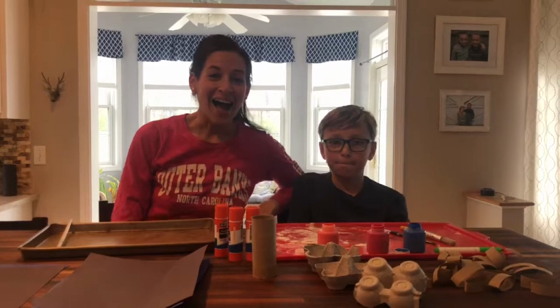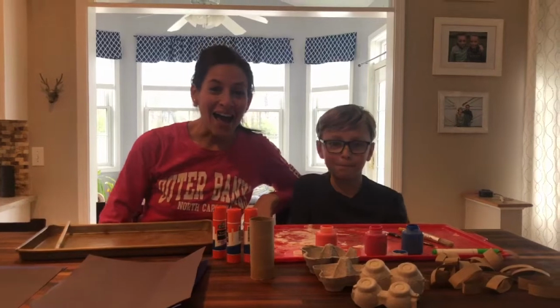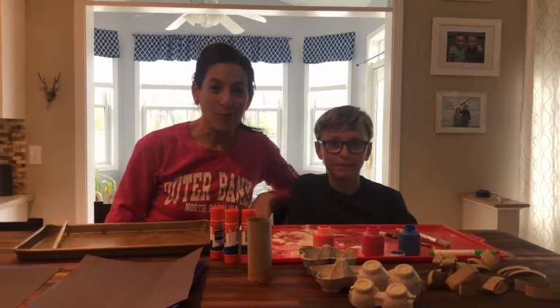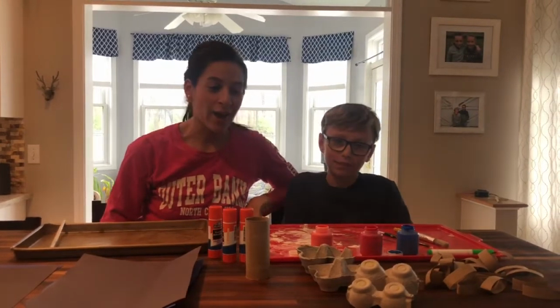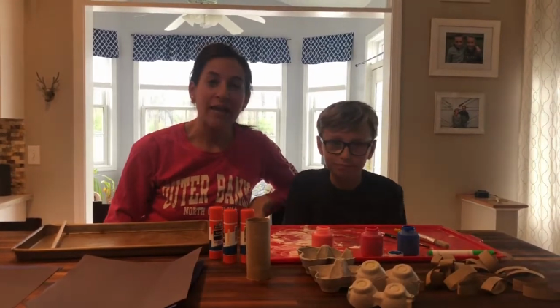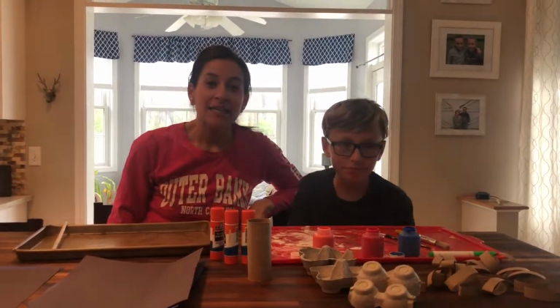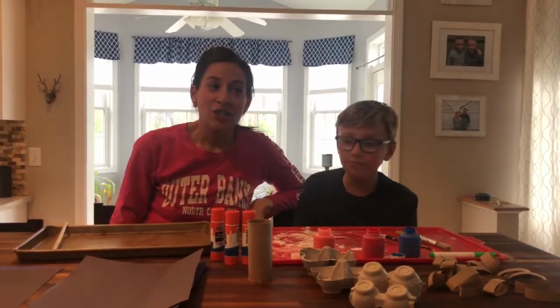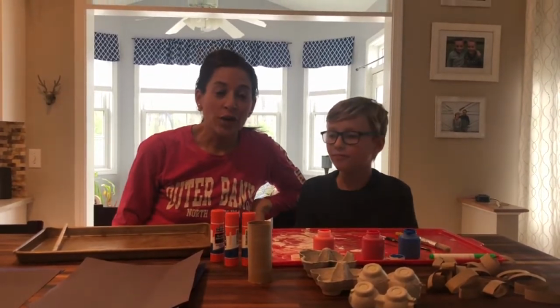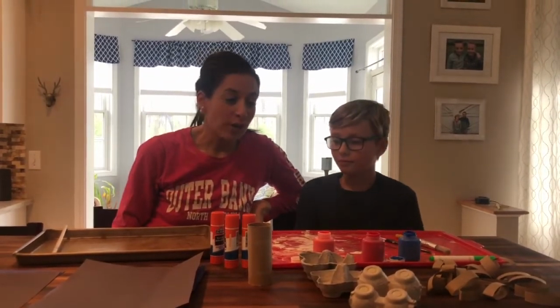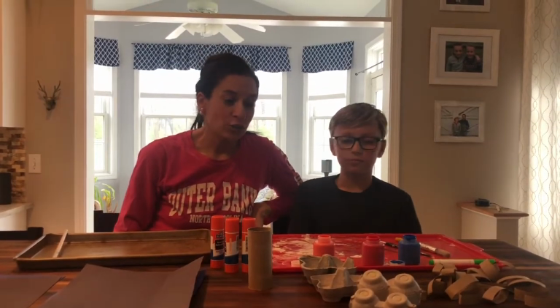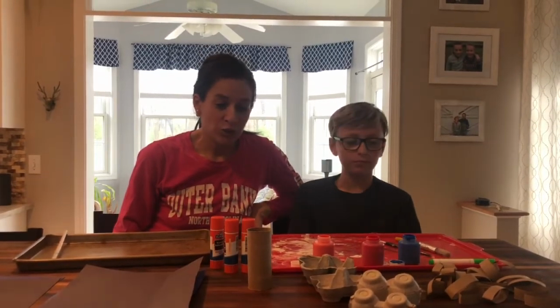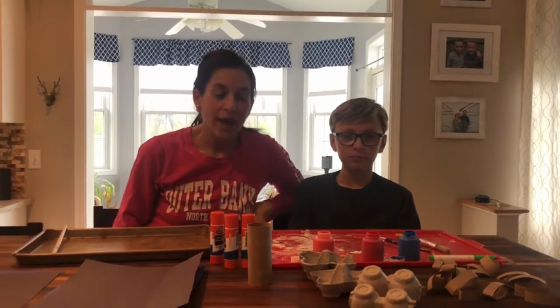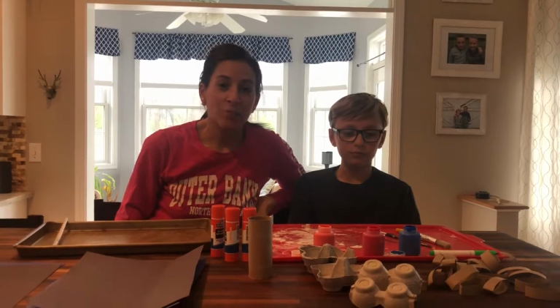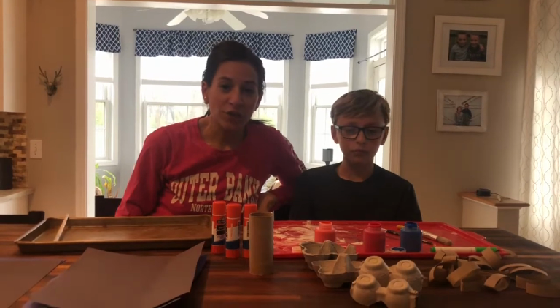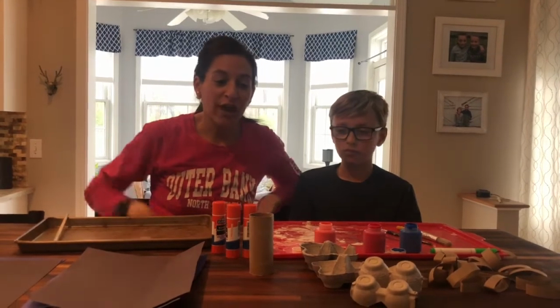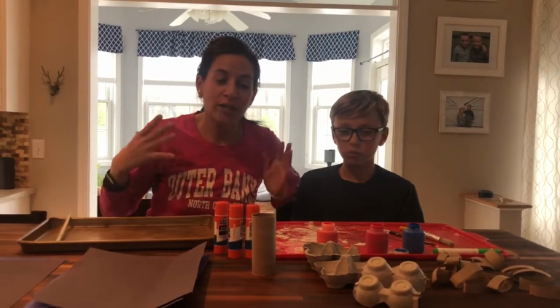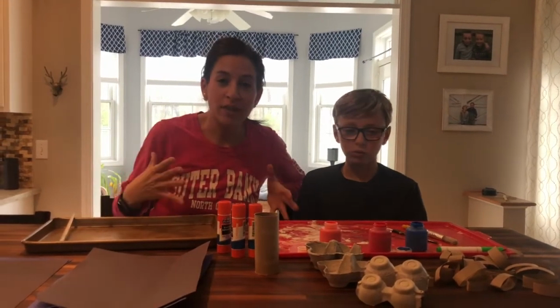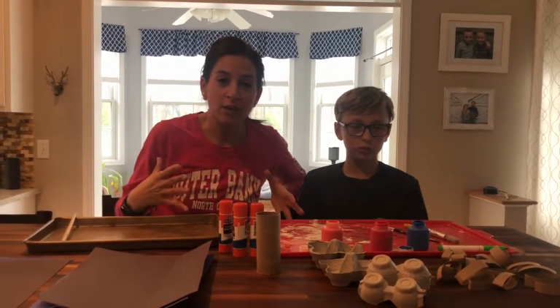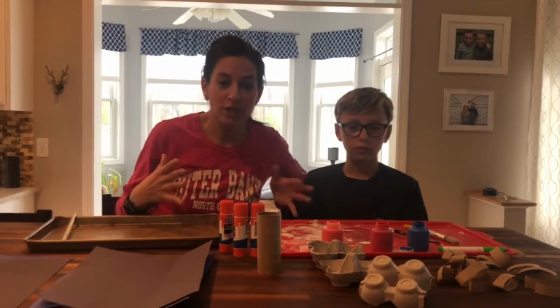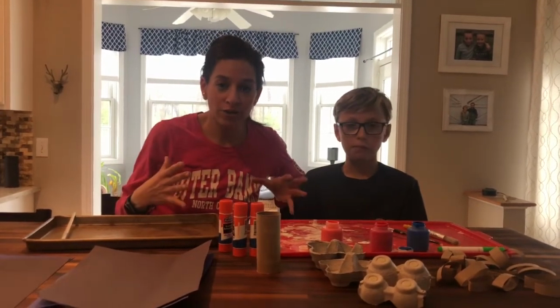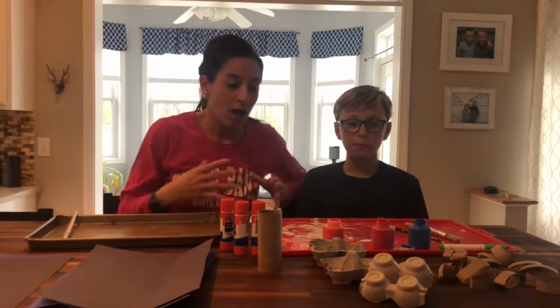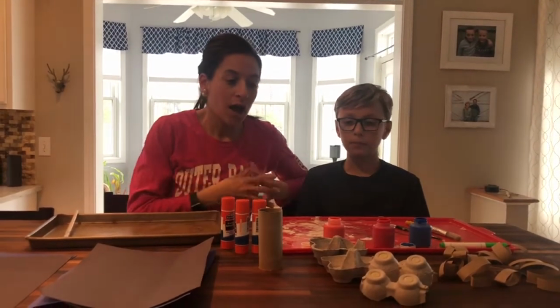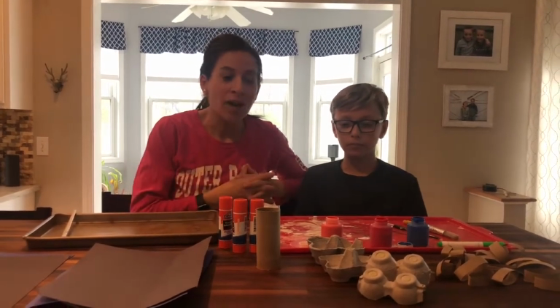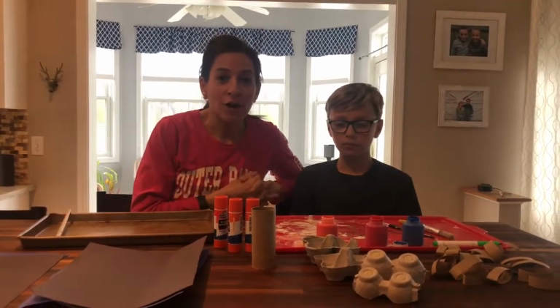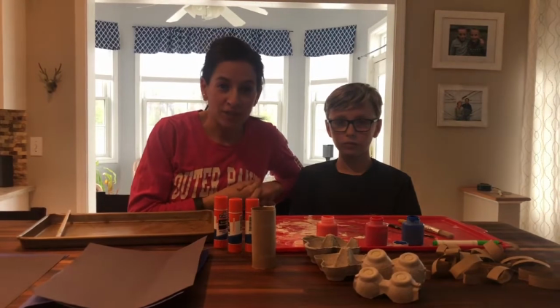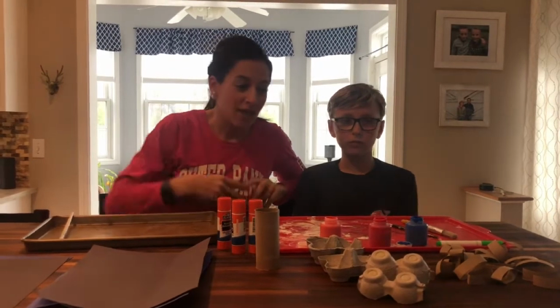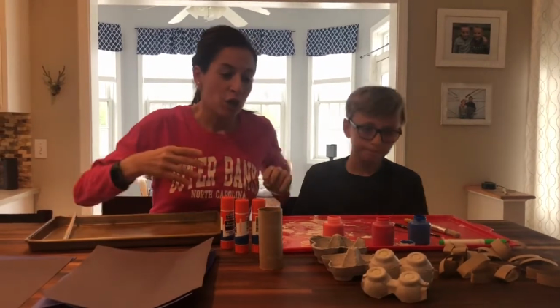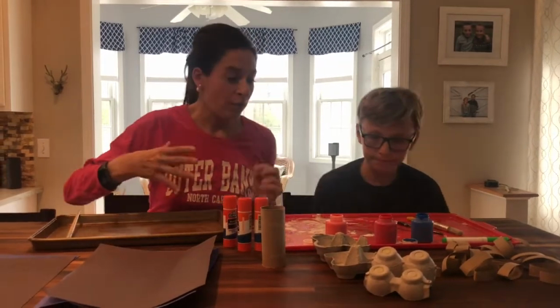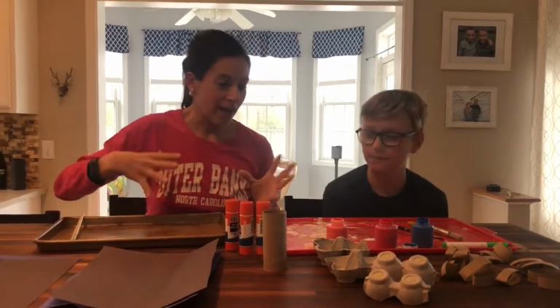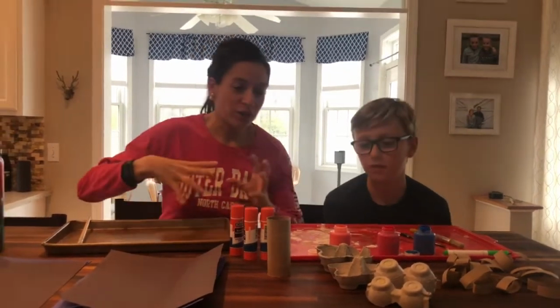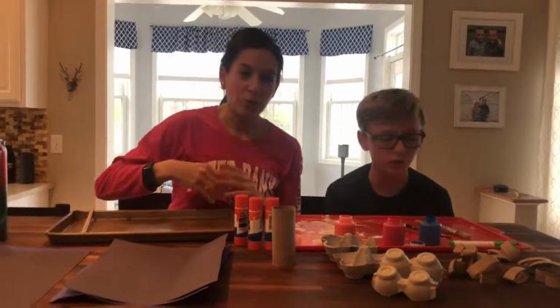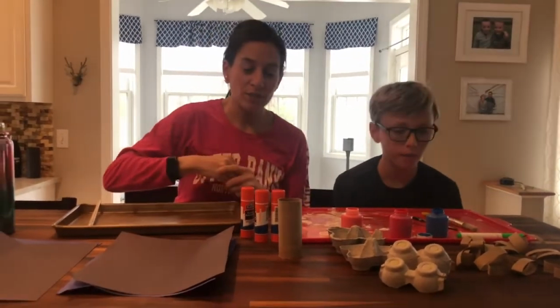Hi, we're back. We are going to do a project for you today using recycled materials in honor of Earth Day. So we went ahead and we started to prep some stuff.